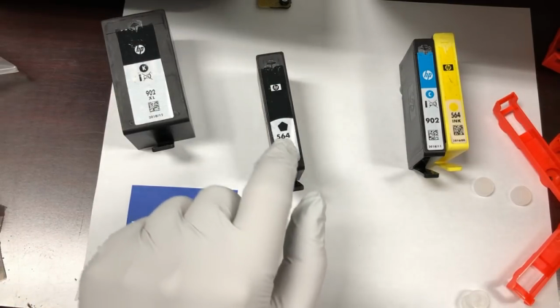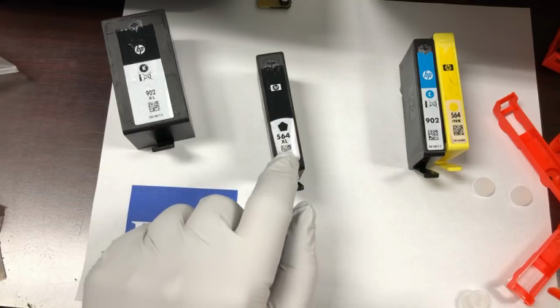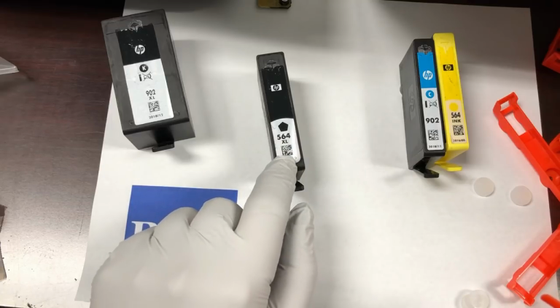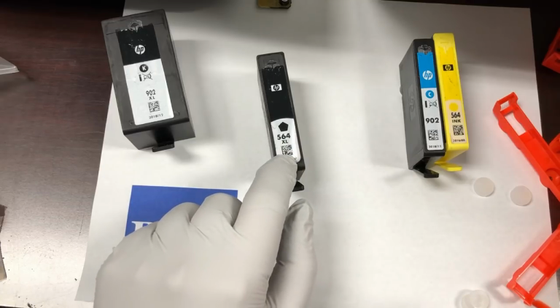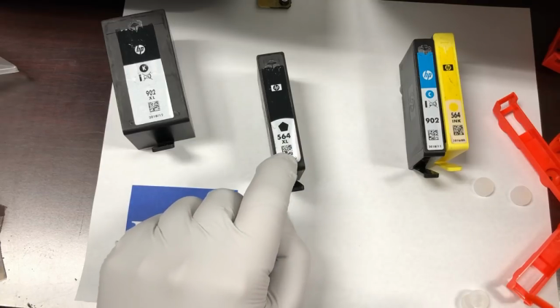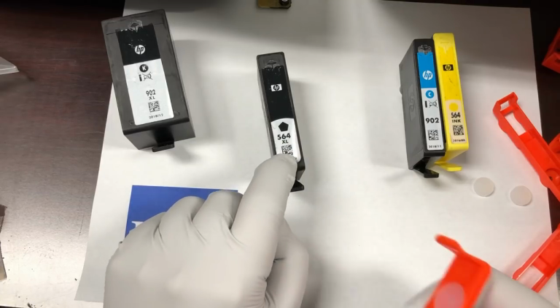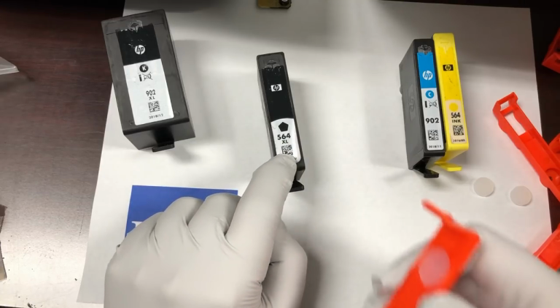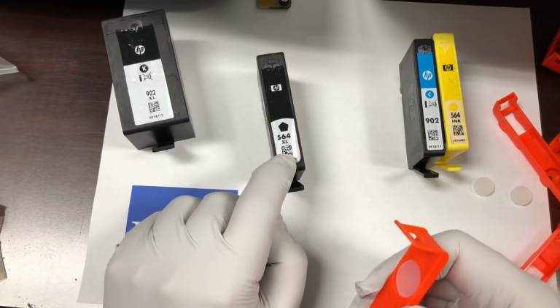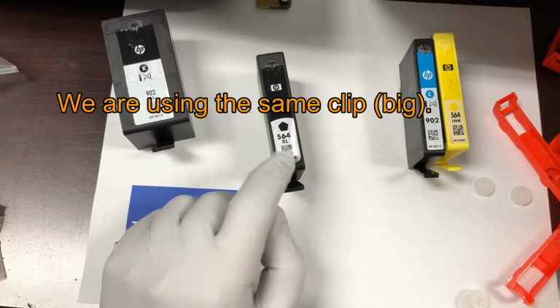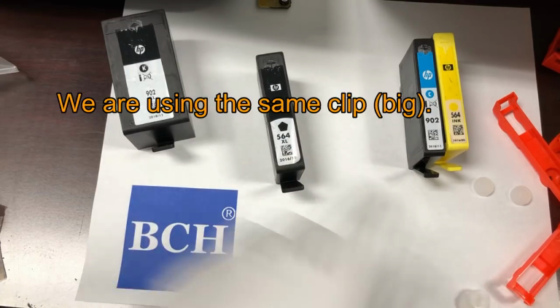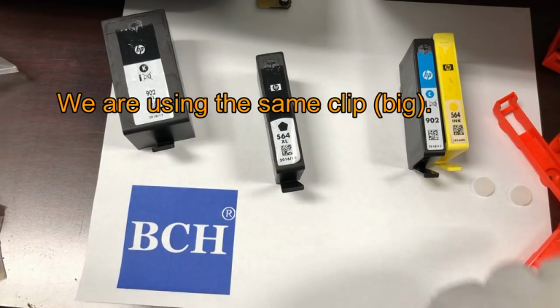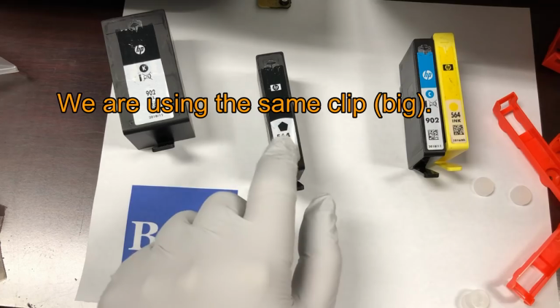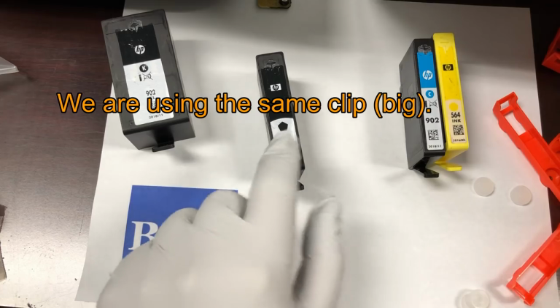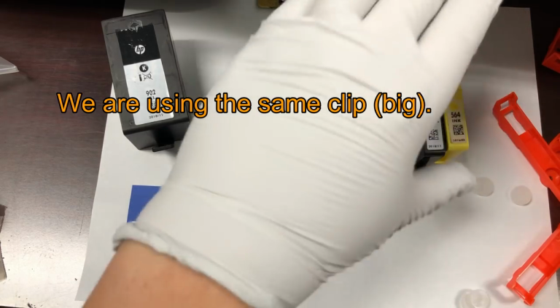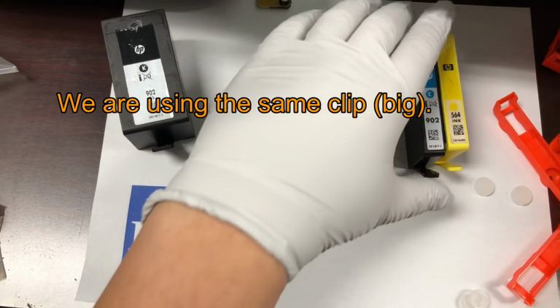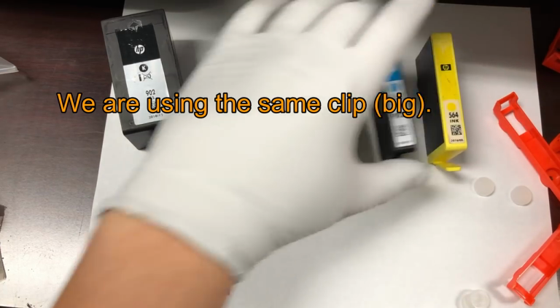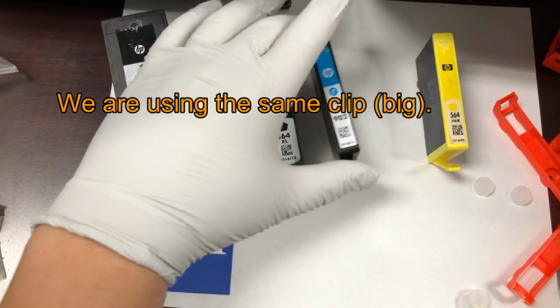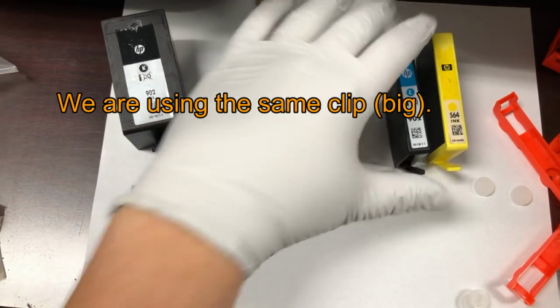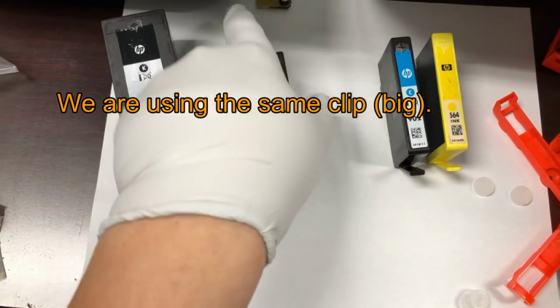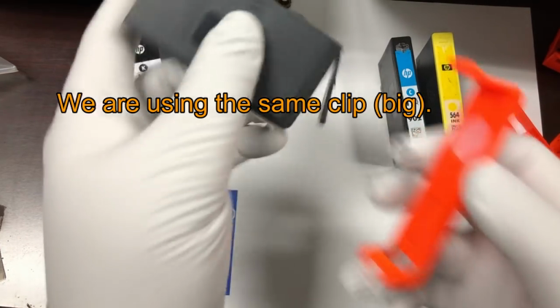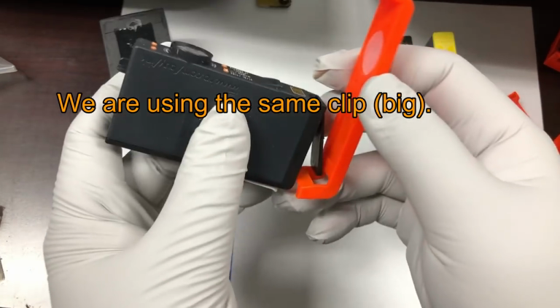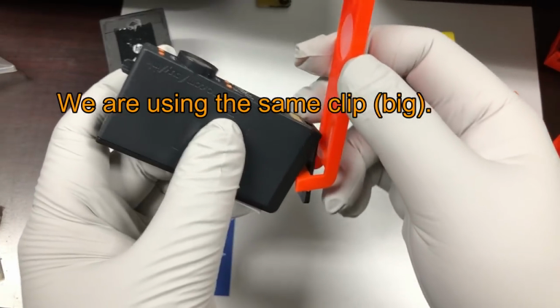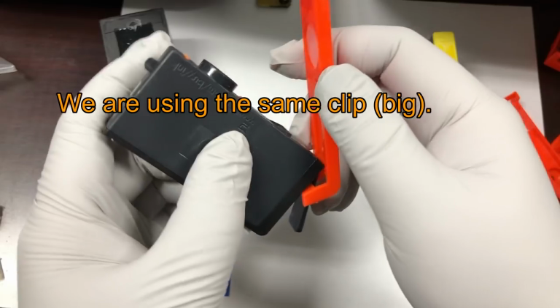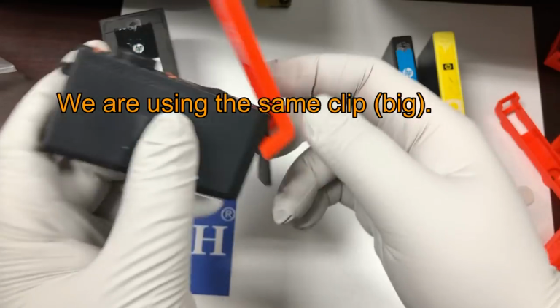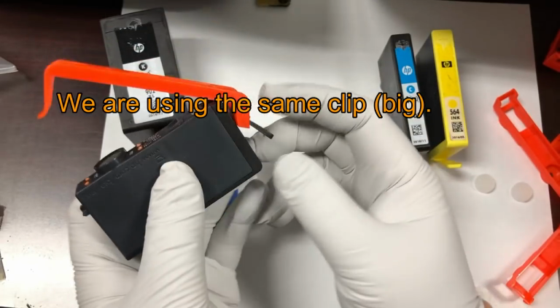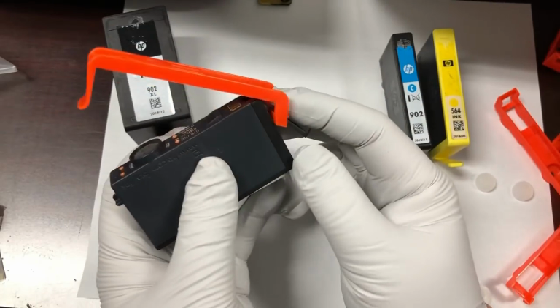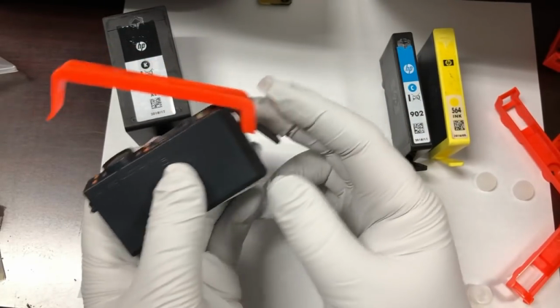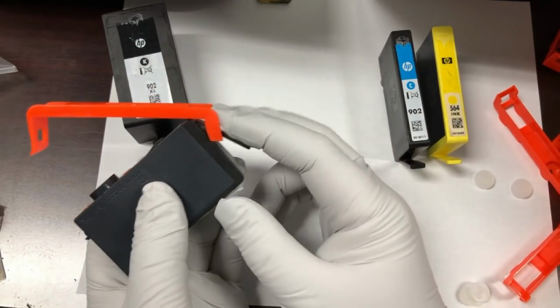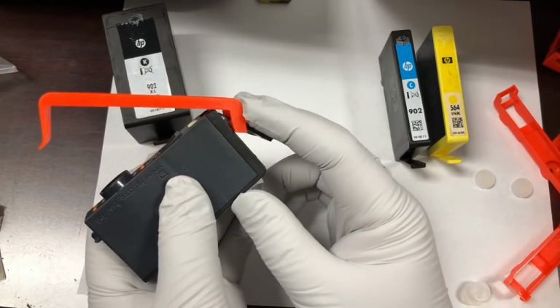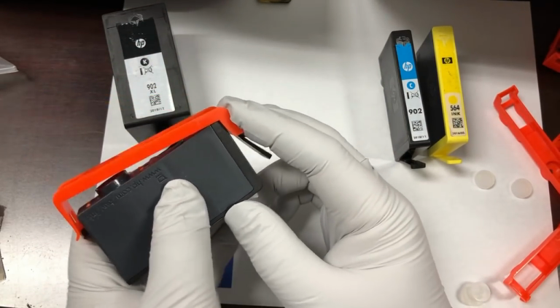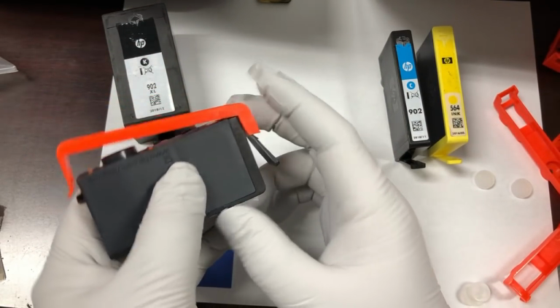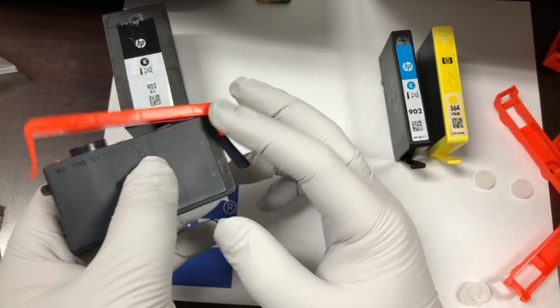Now we're going to clip on the white 564. This is a little bit wider than the regular black. Same thing — you make sure you go to the bottom.